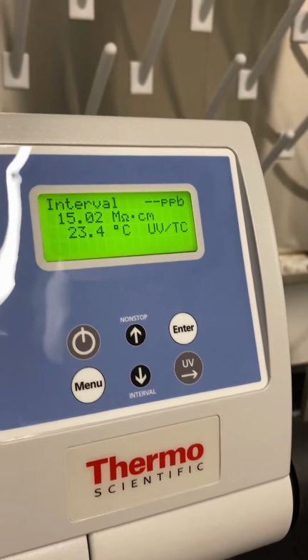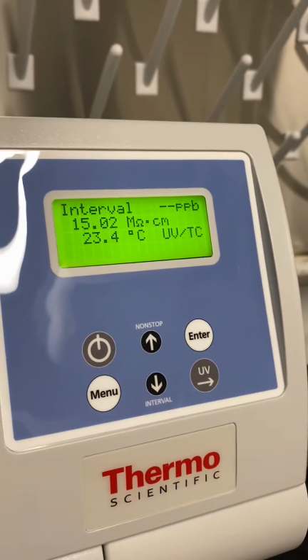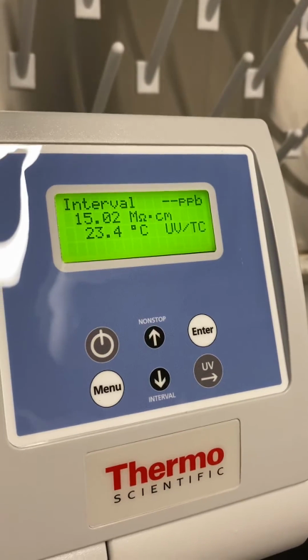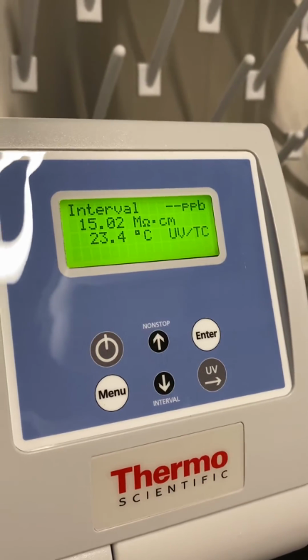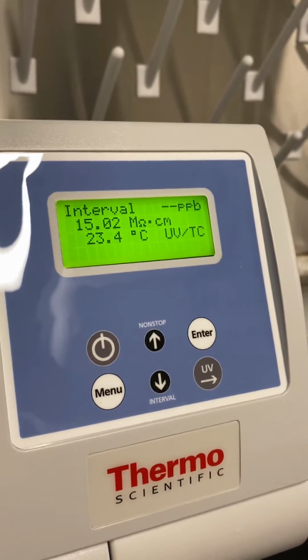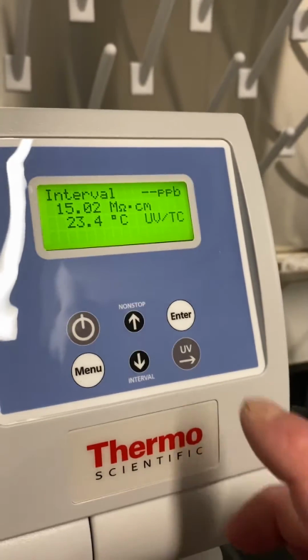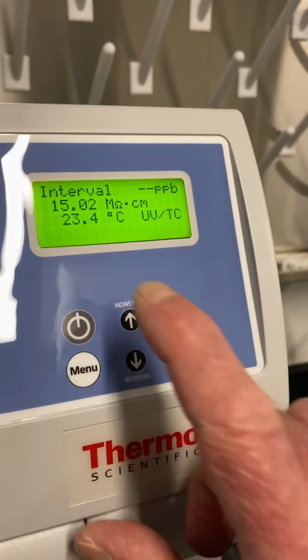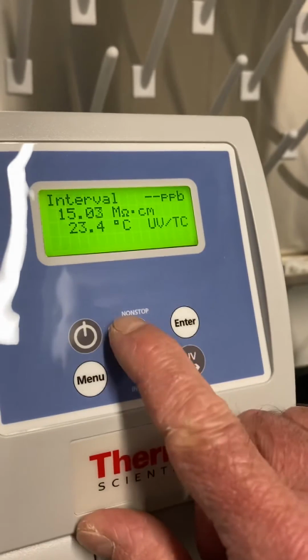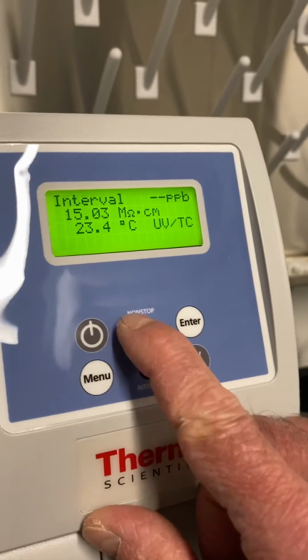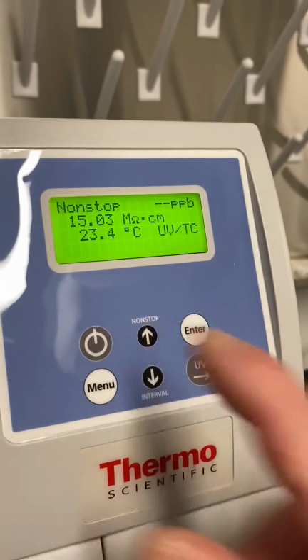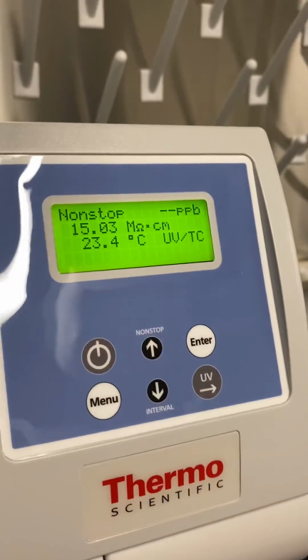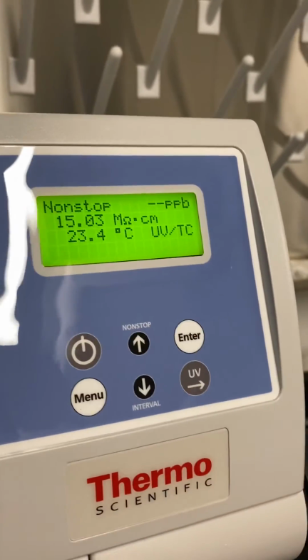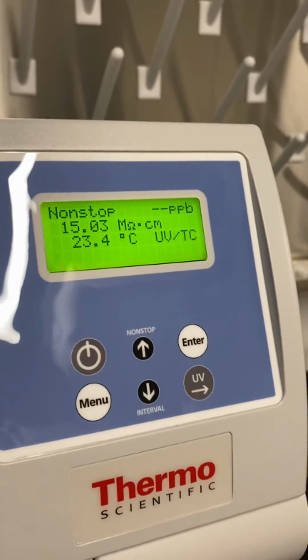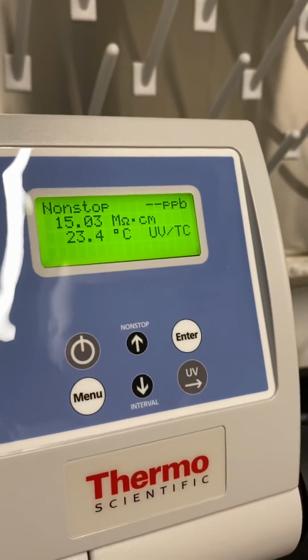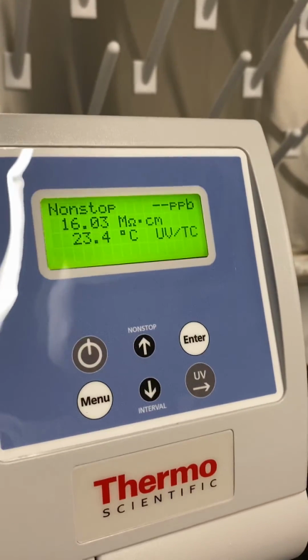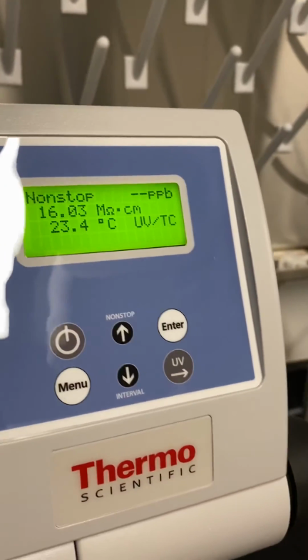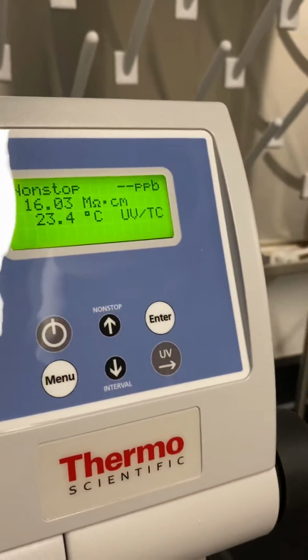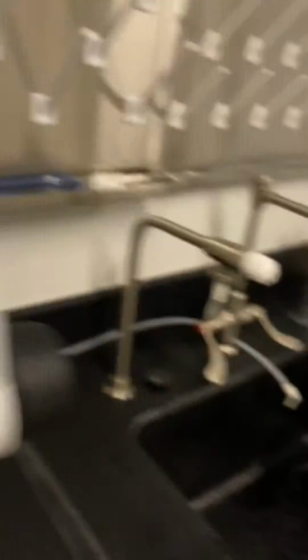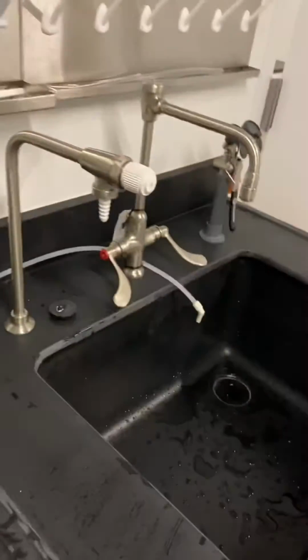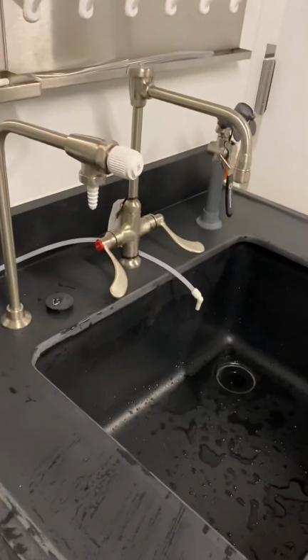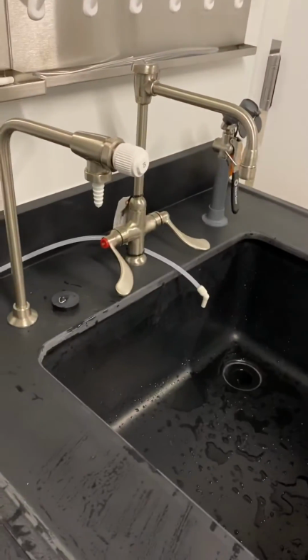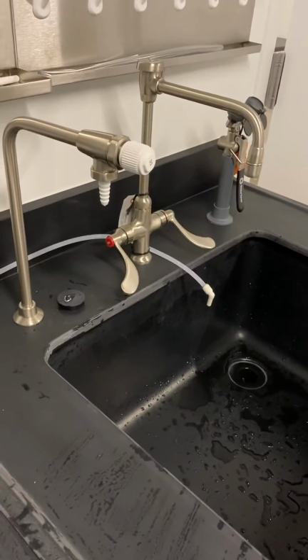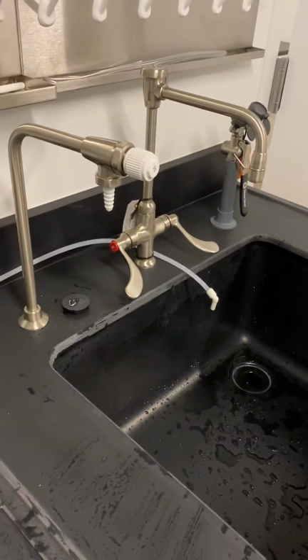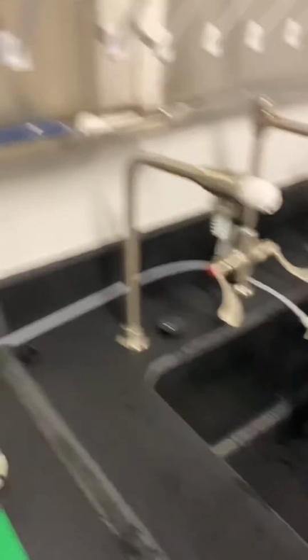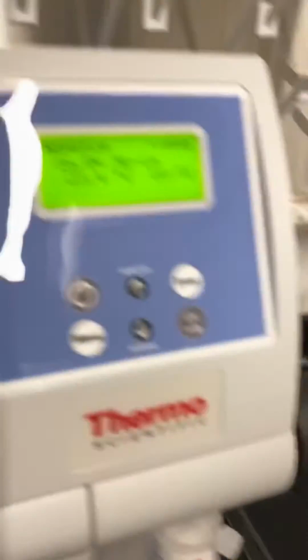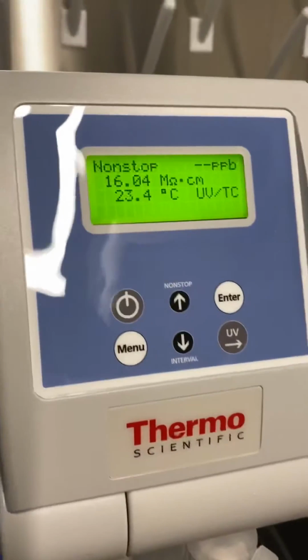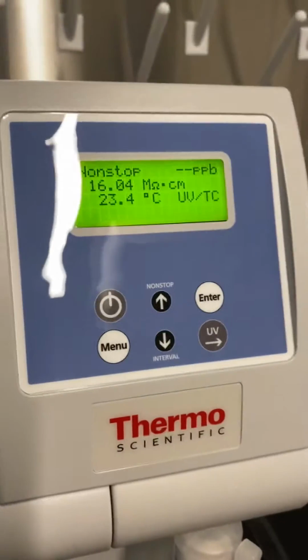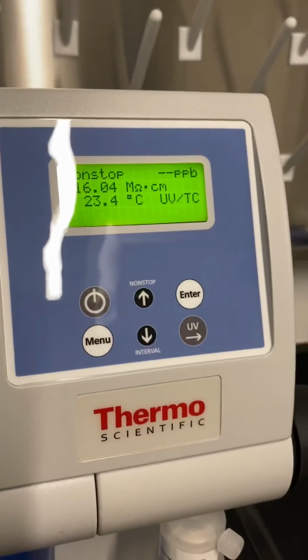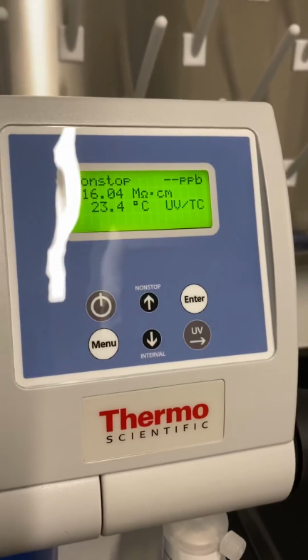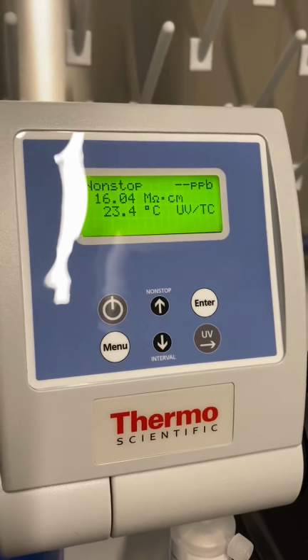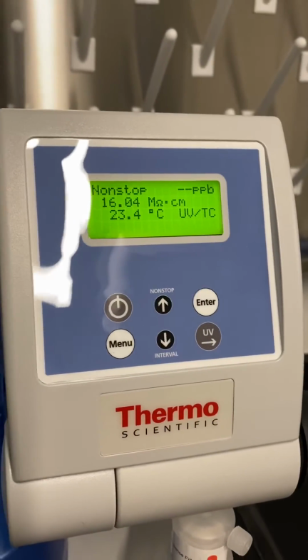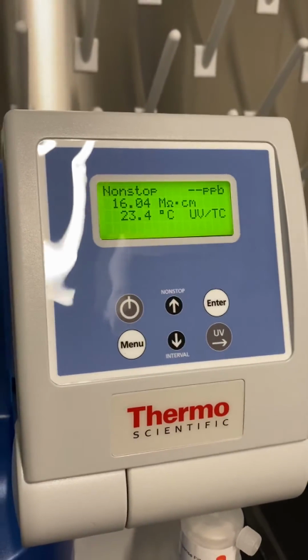If you want to dispense water, you go to the non-stop mode. It will purge on the lines, which is what you just heard, but it starts recirculating the water.